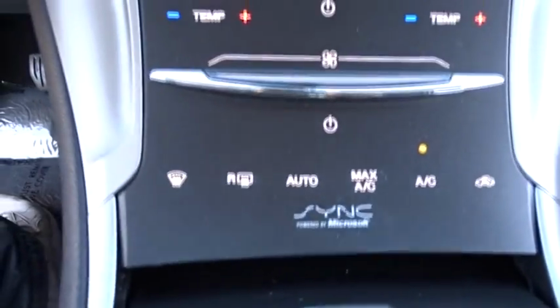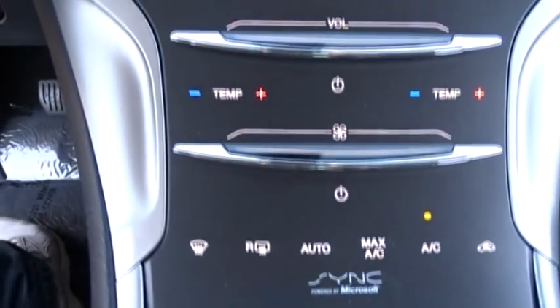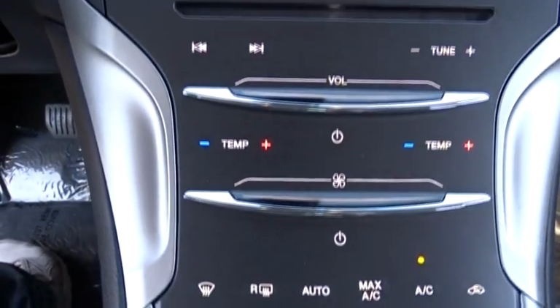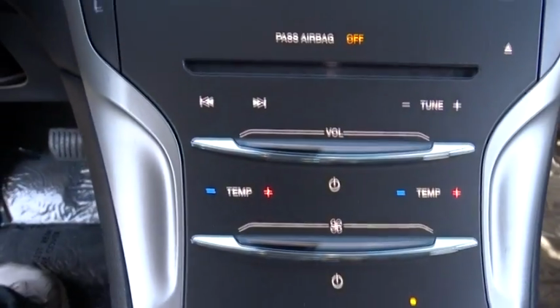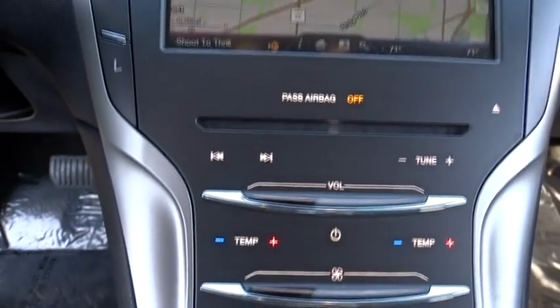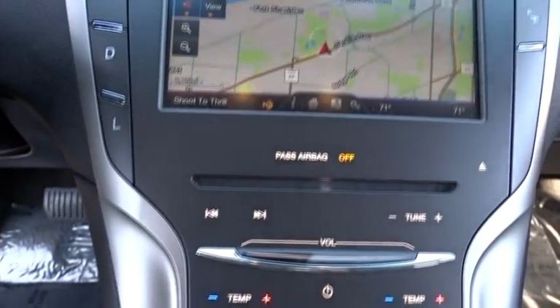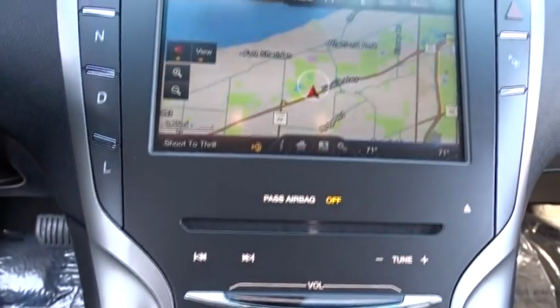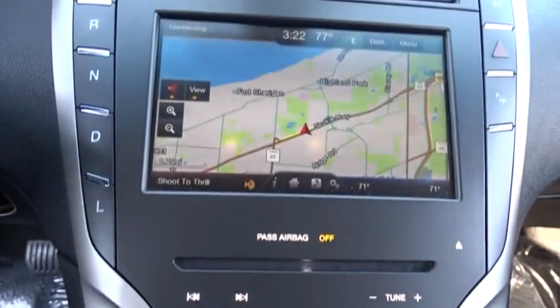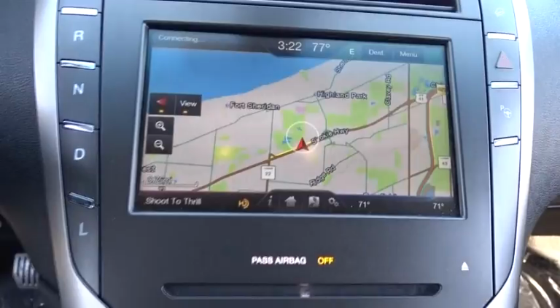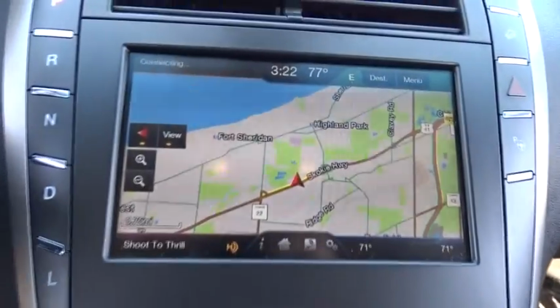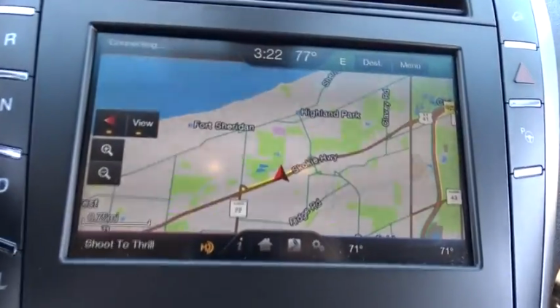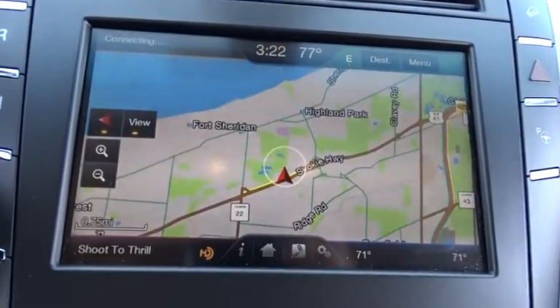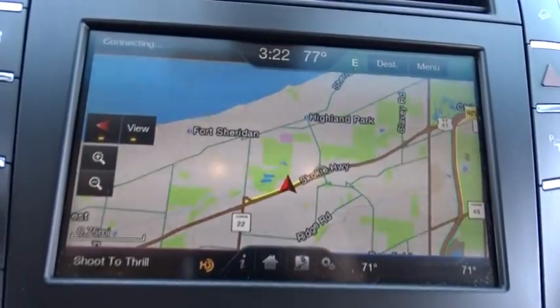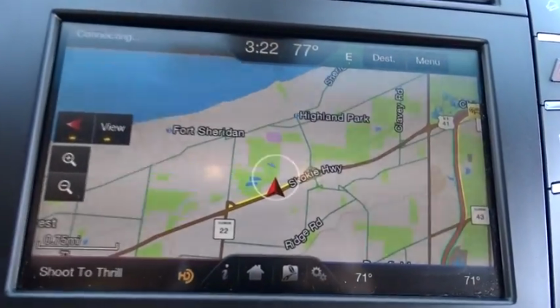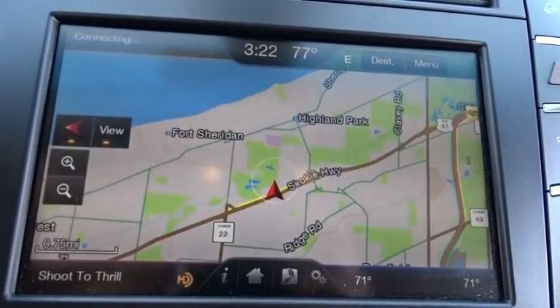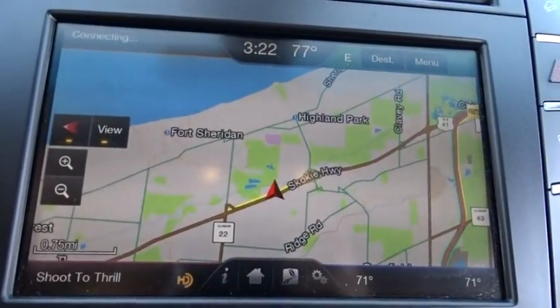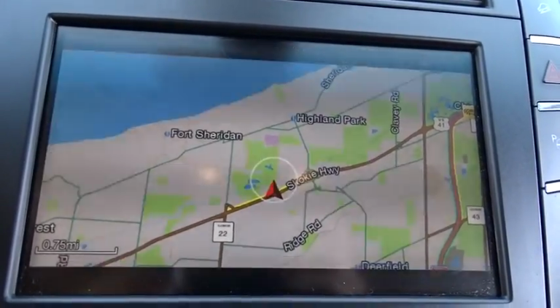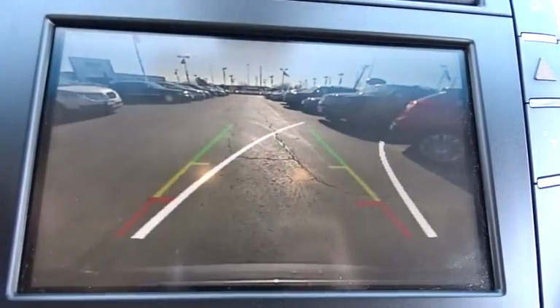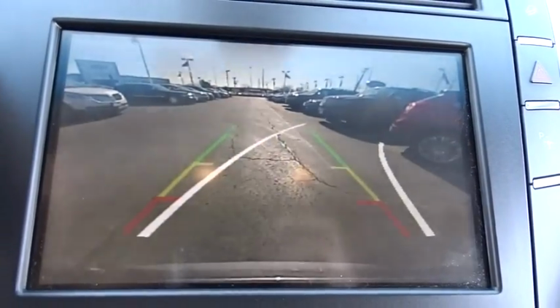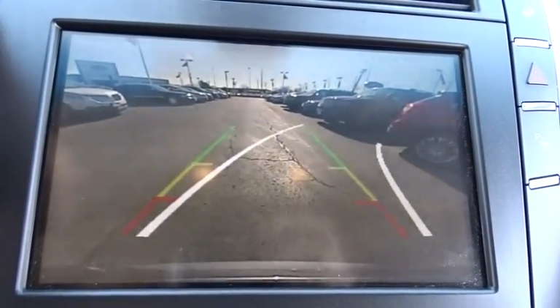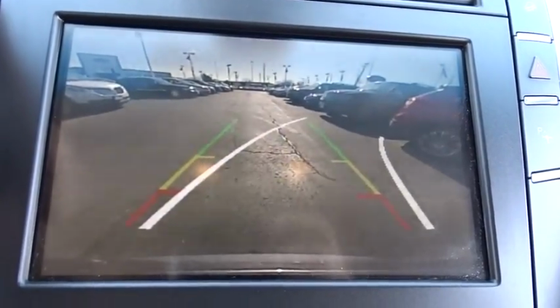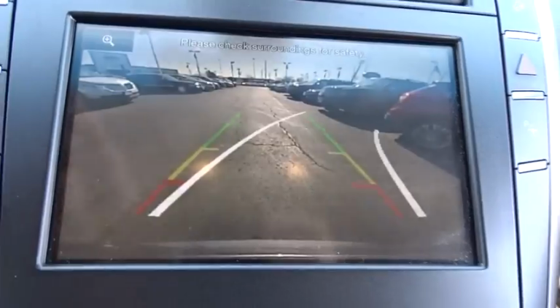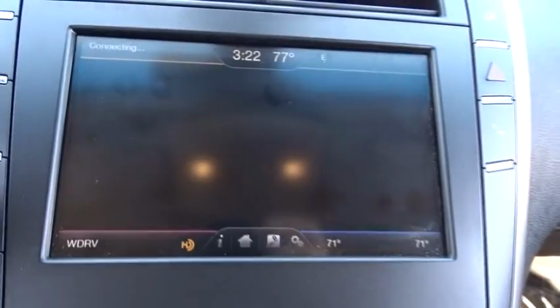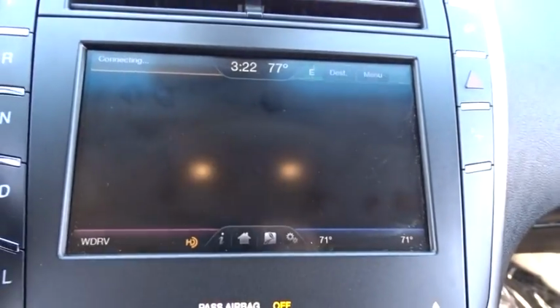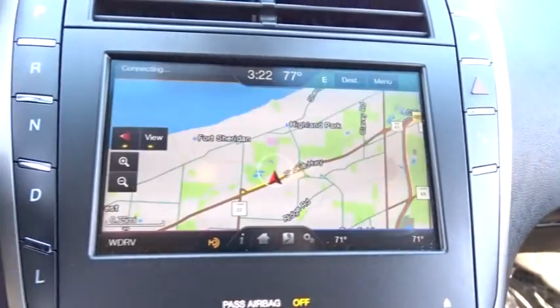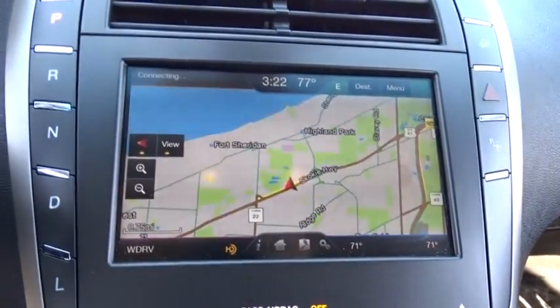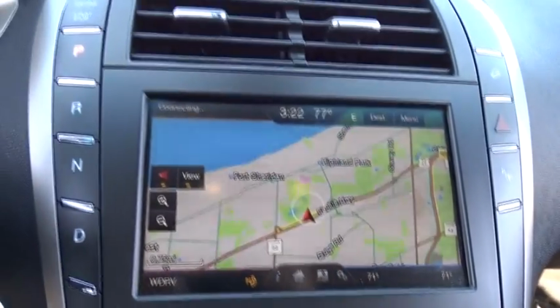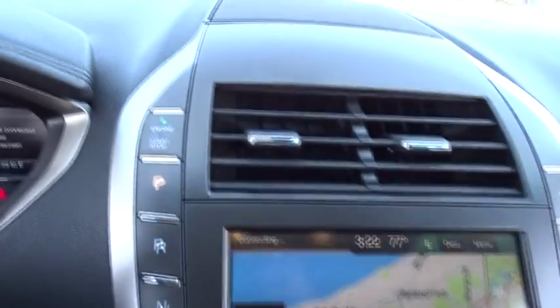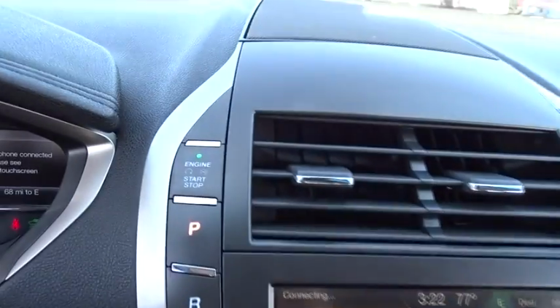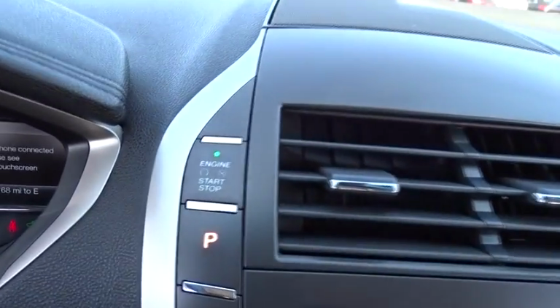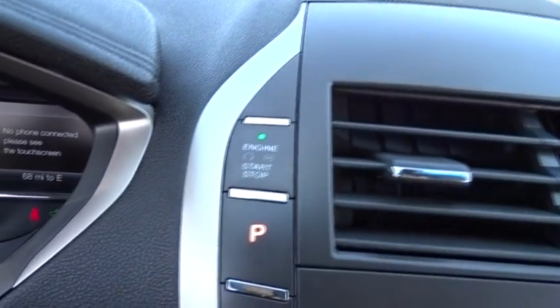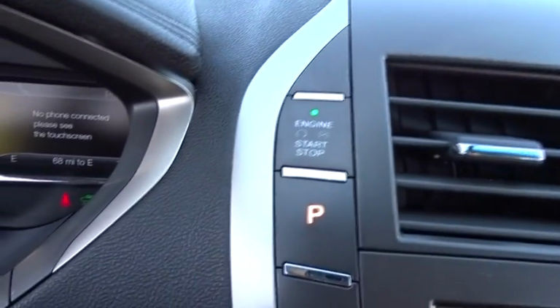Here are some of this vehicle's great options: stability control, traction control, remote engine start, power passenger seat, anti-lock braking system, steering wheel audio controls, keyless entry, backup camera.